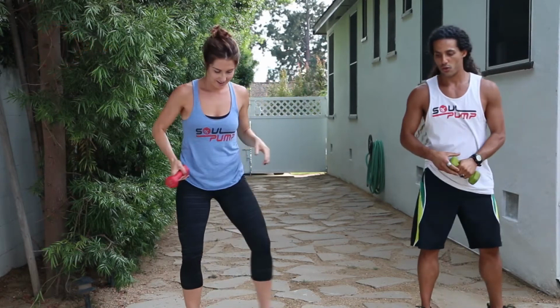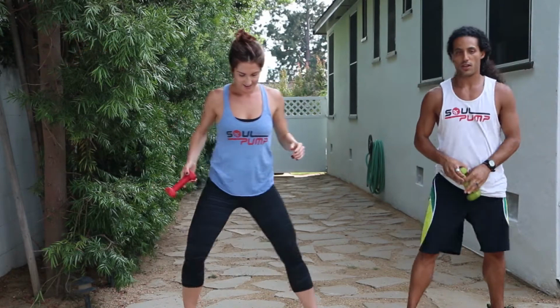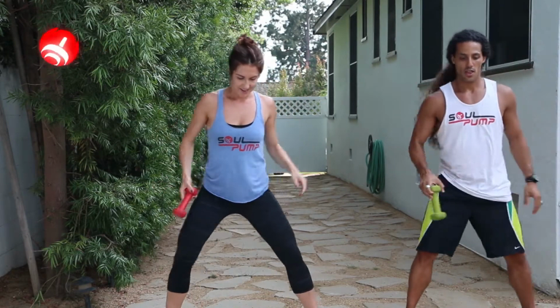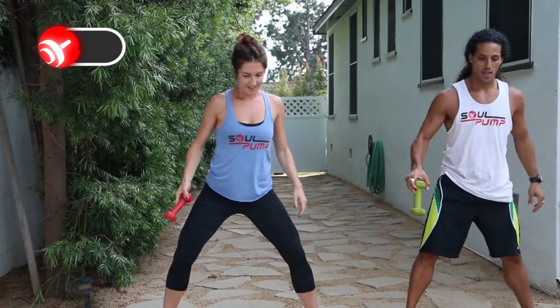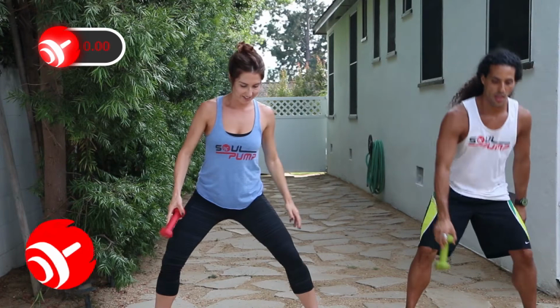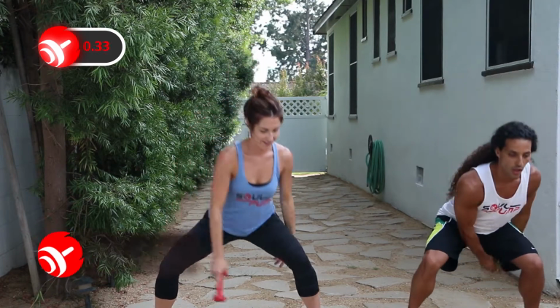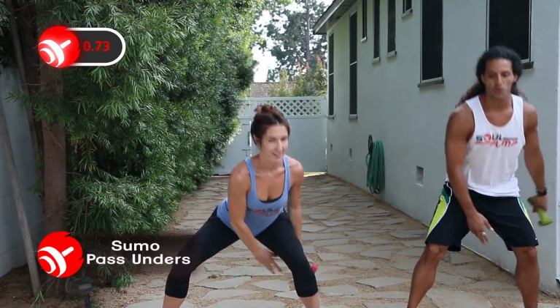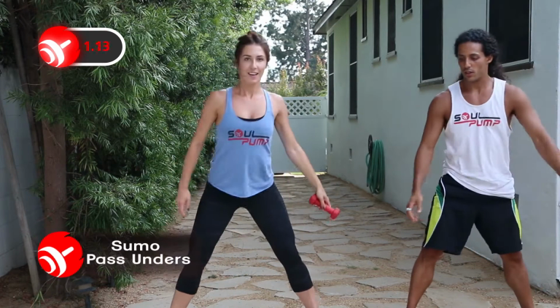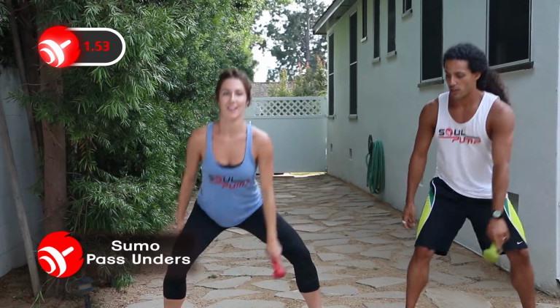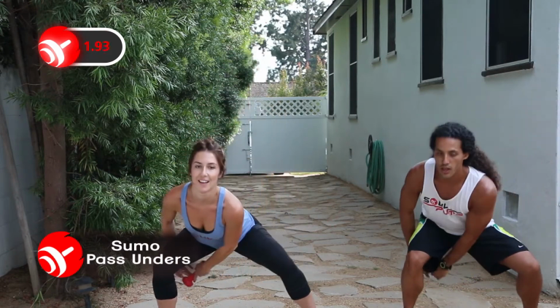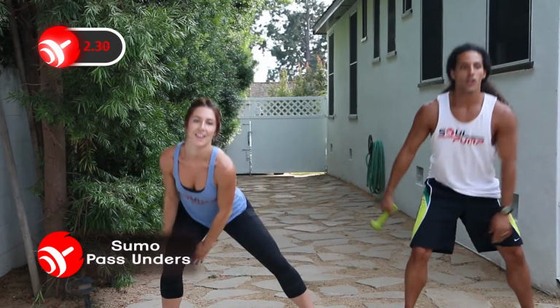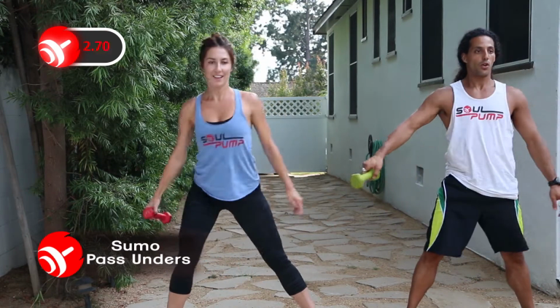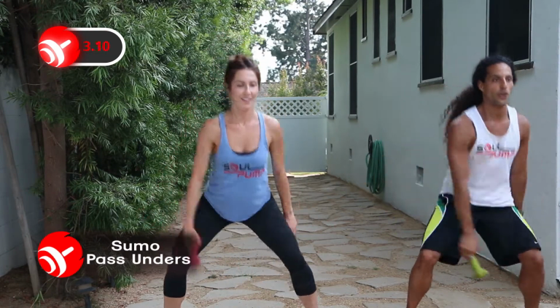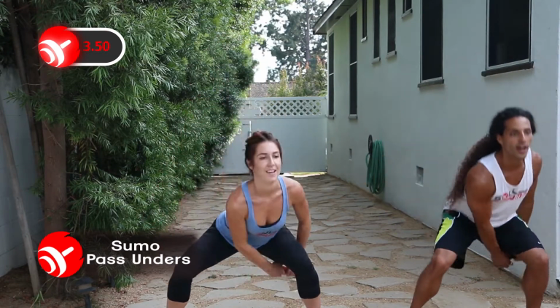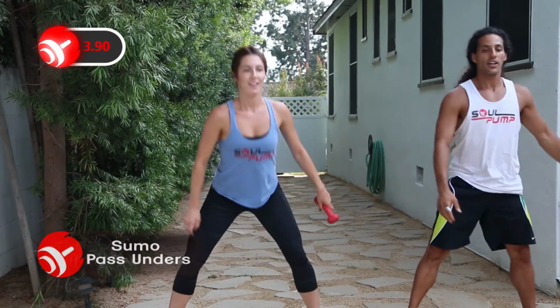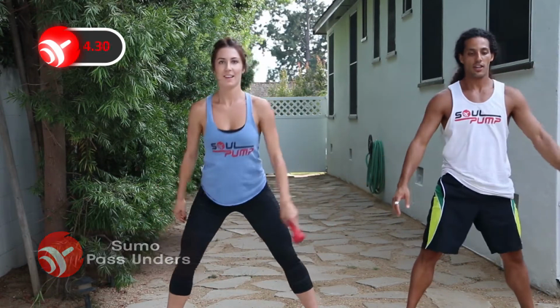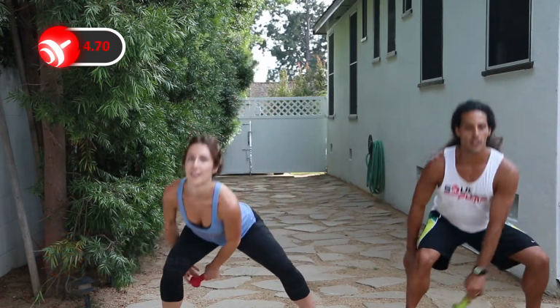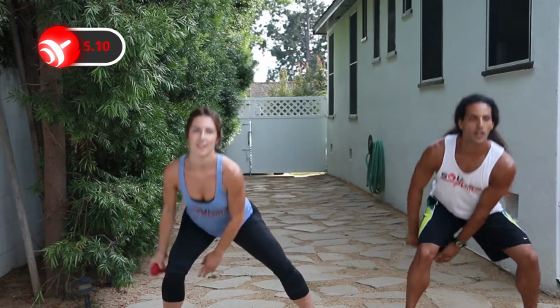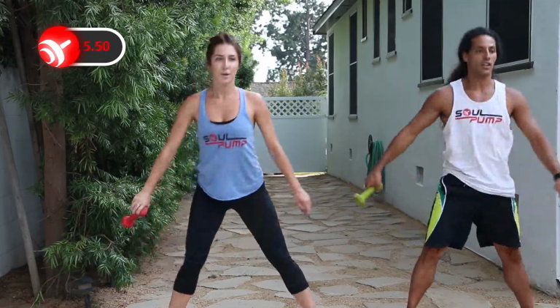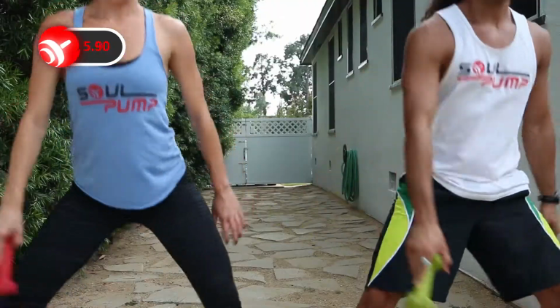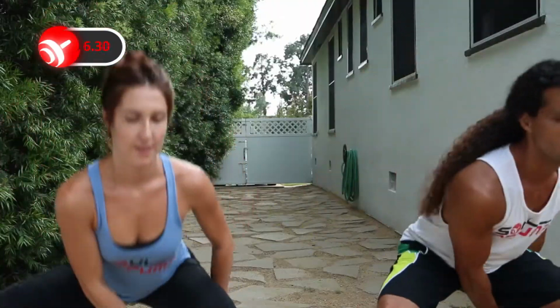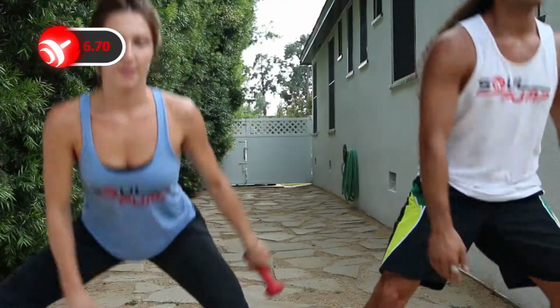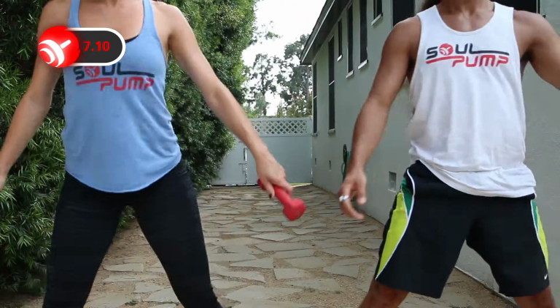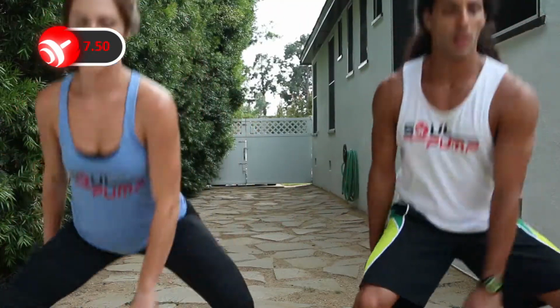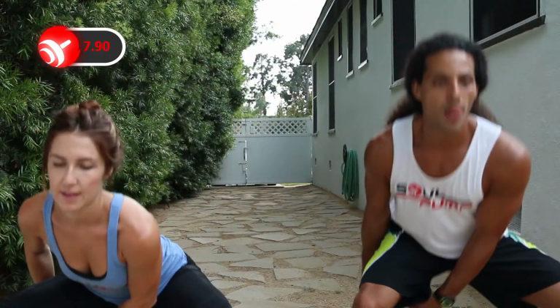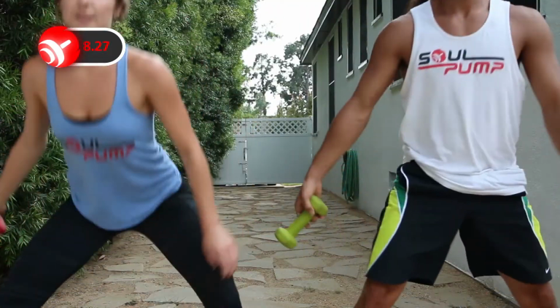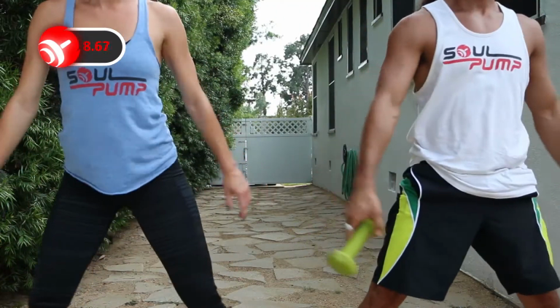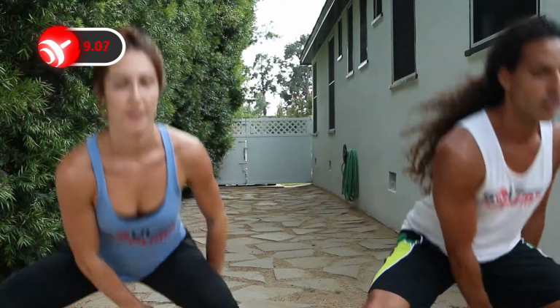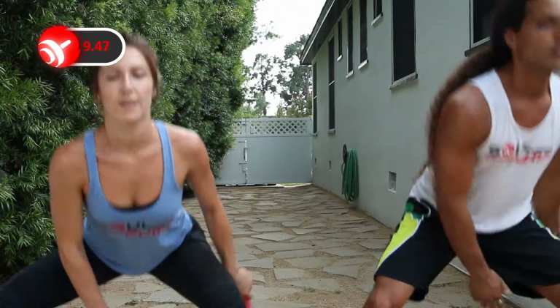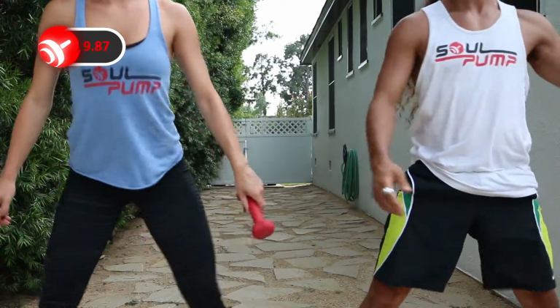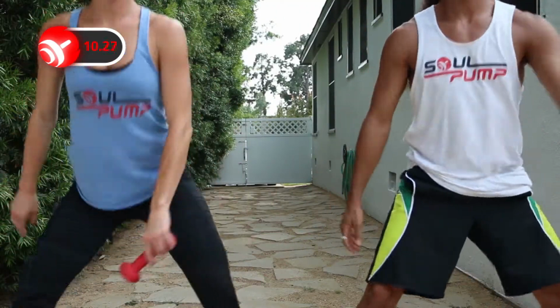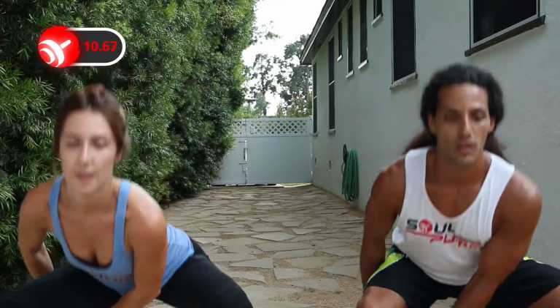For the final exercise, come into a wide stance. Point your toes outward. Squat down and up and pass the dumbbell through your legs. Once again, keep your chest open.